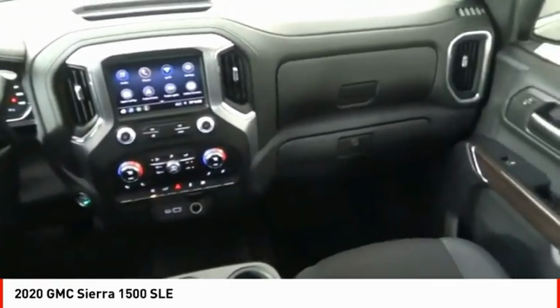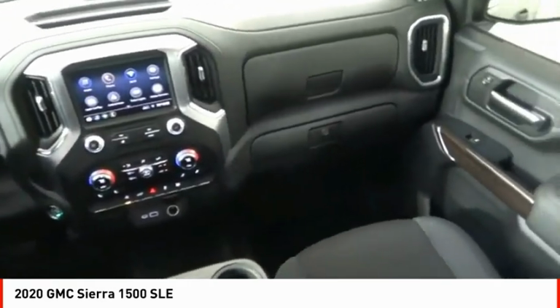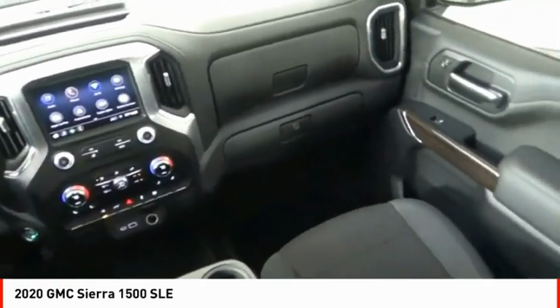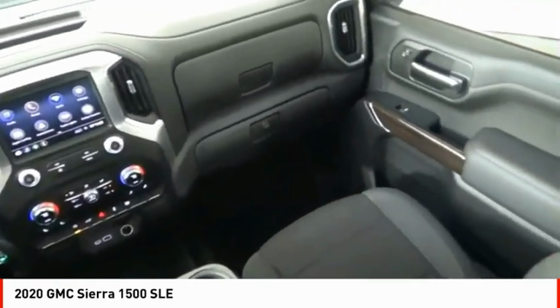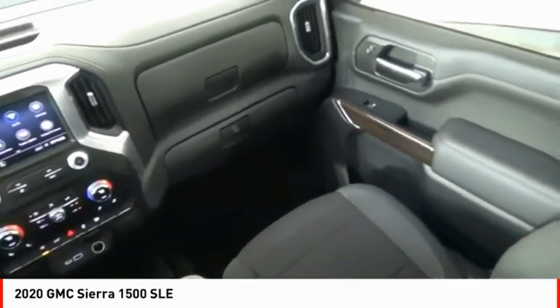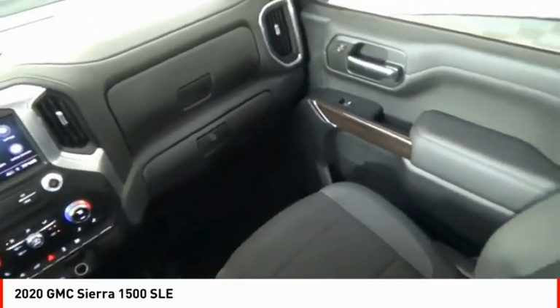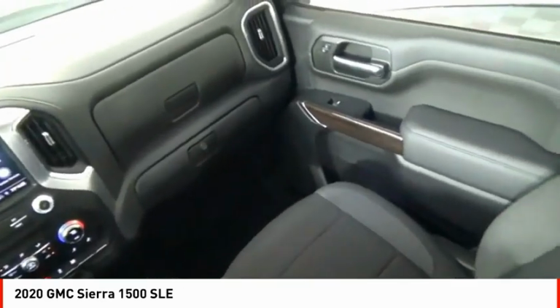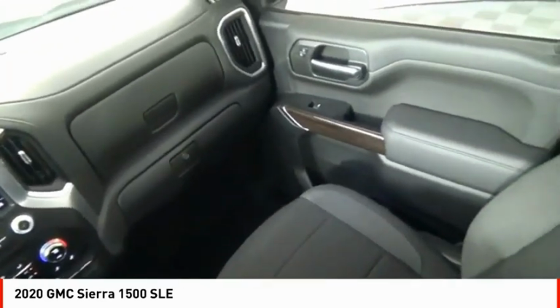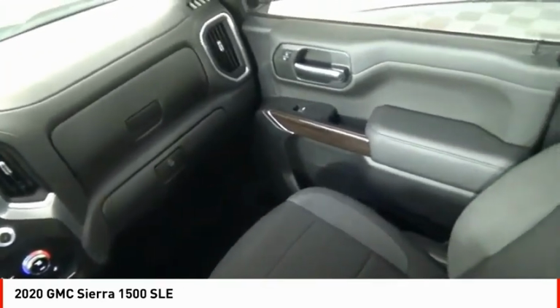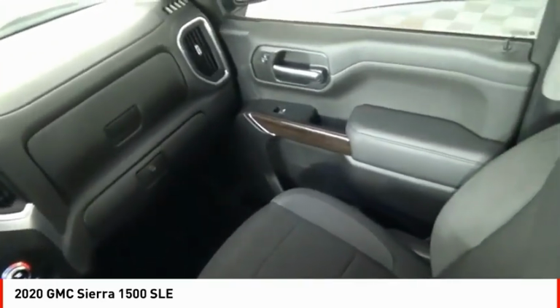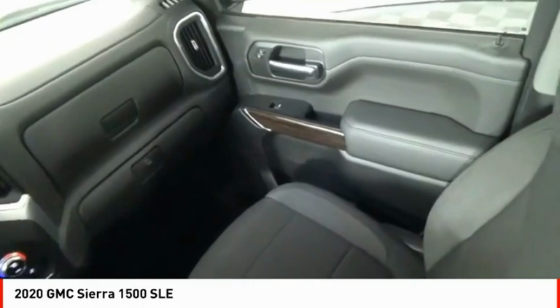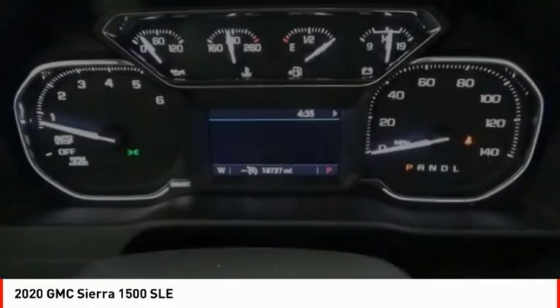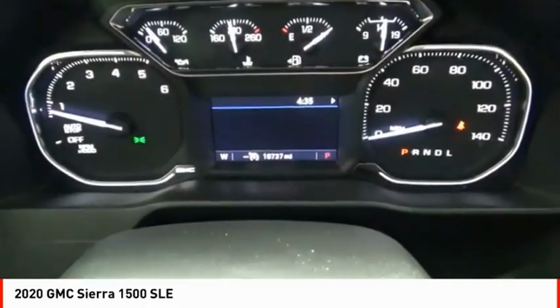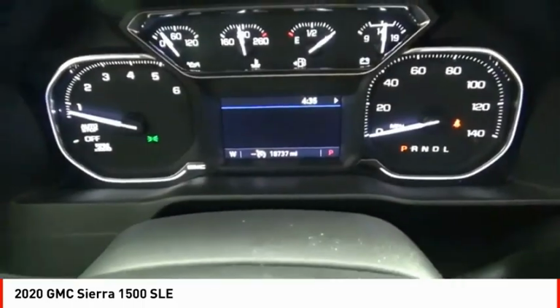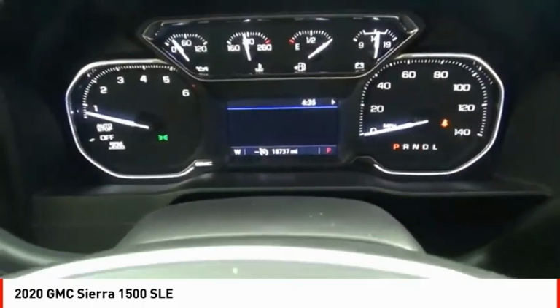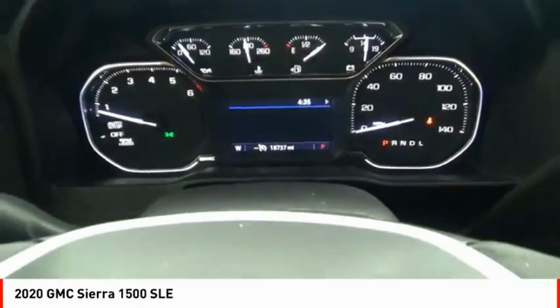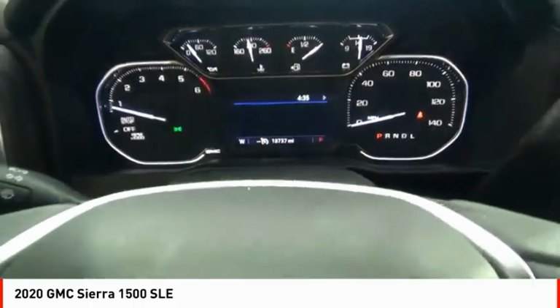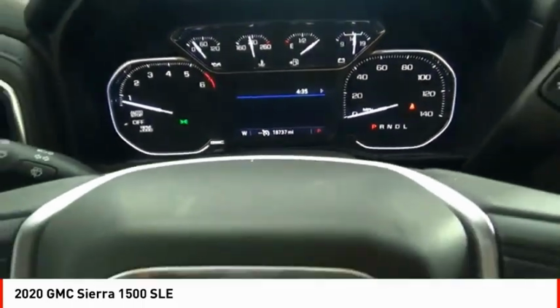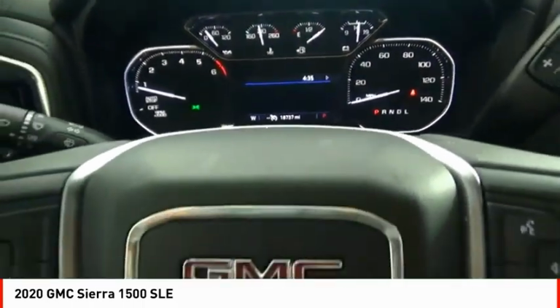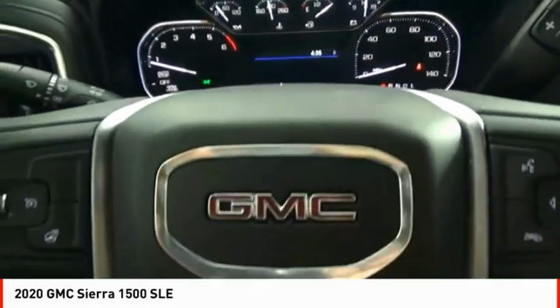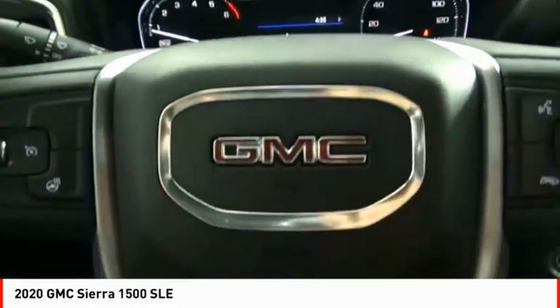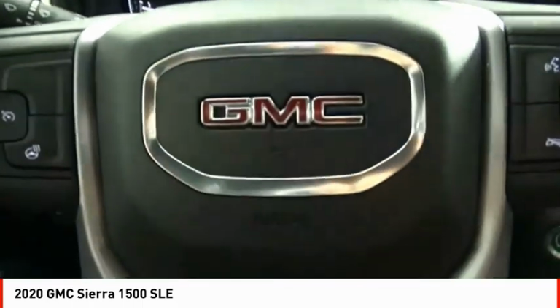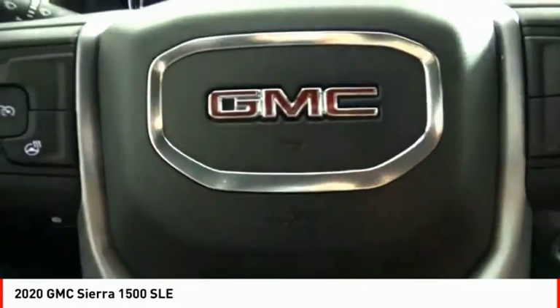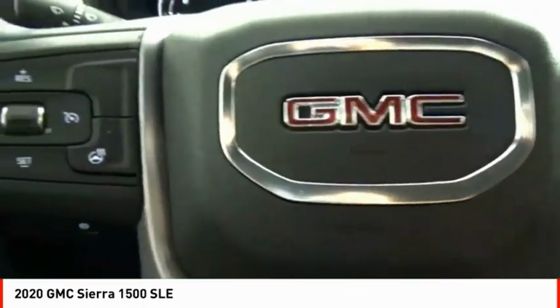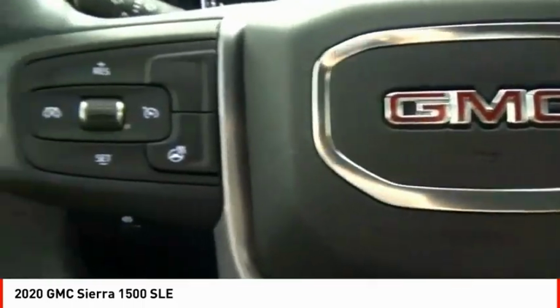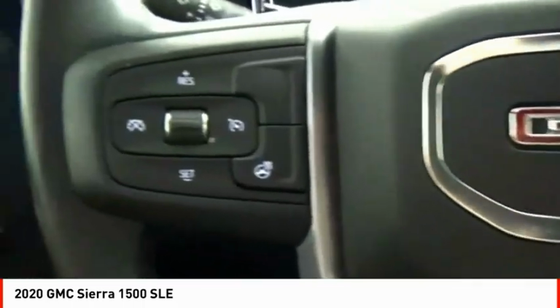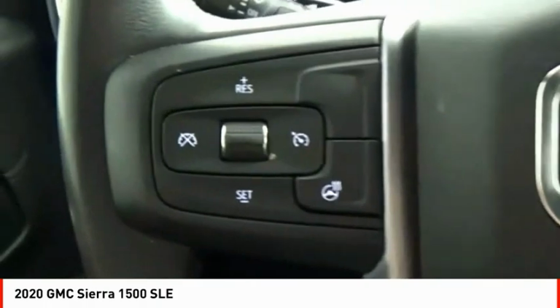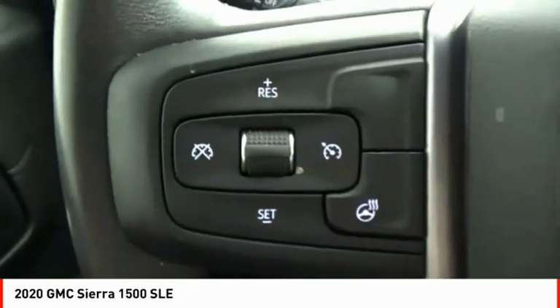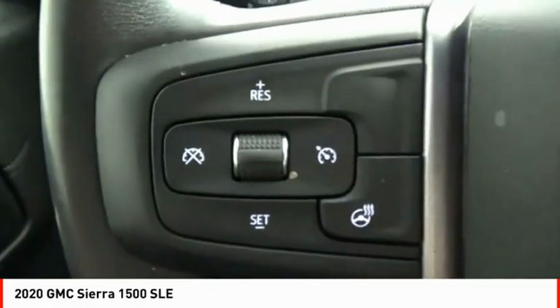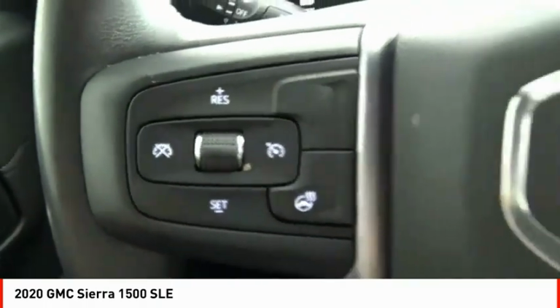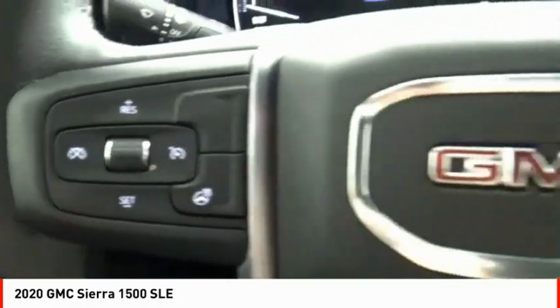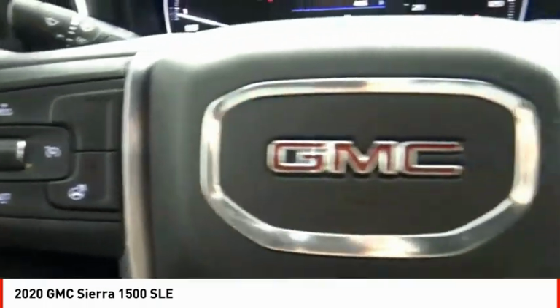rear step bumper, power brakes, braking assist, electronic messaging assistance with read function. Wouldn't you look great in this vehicle? Stop in today and see for yourself.